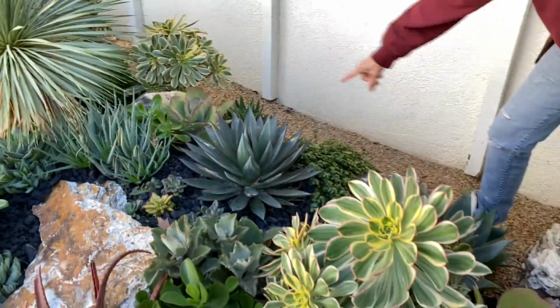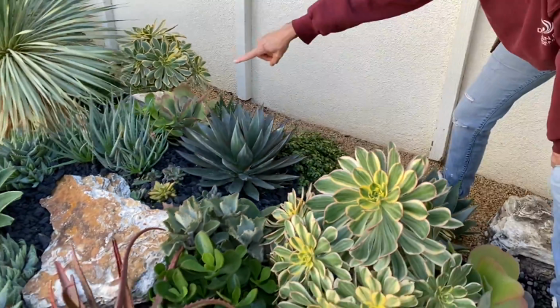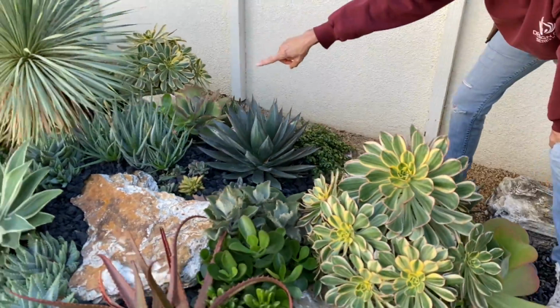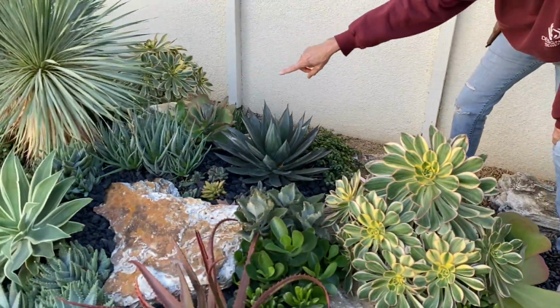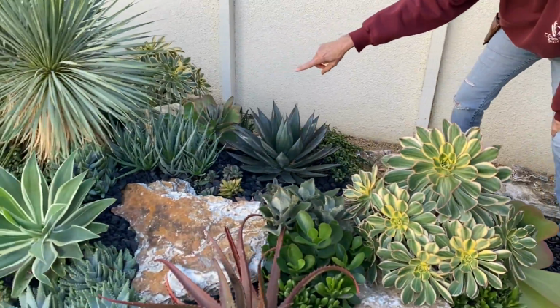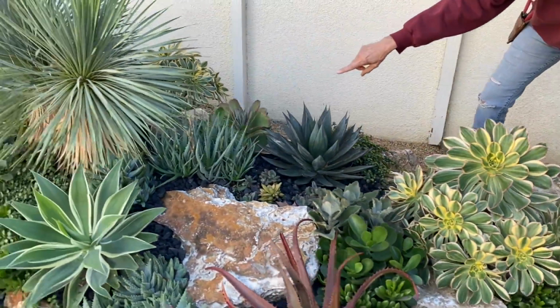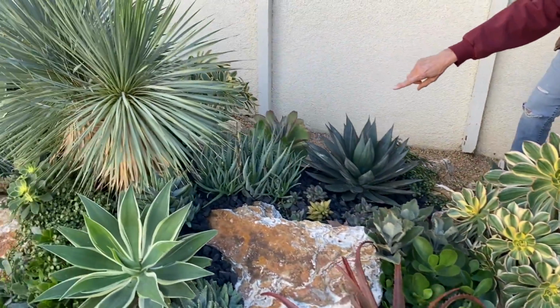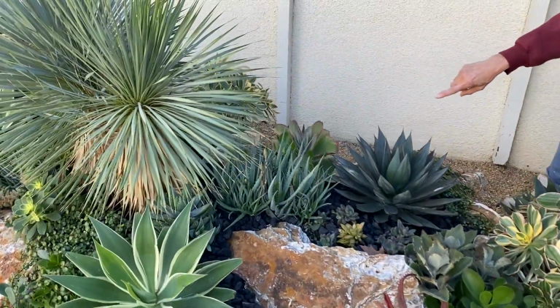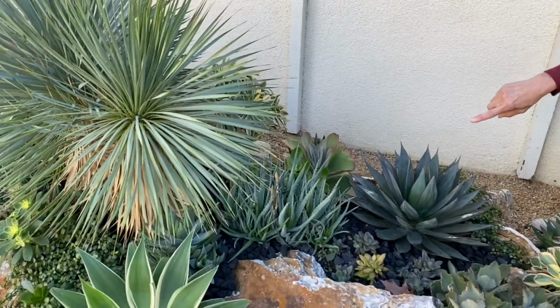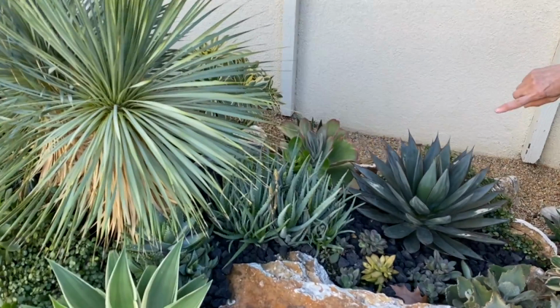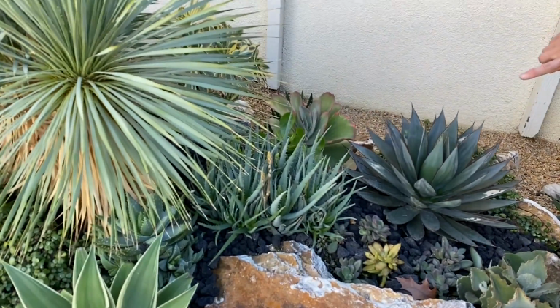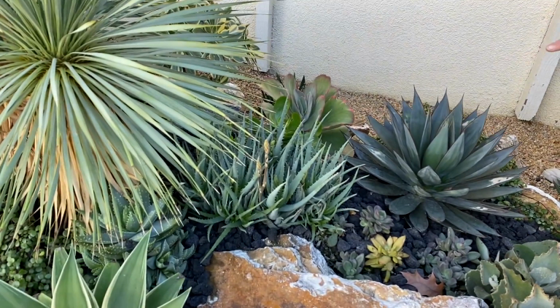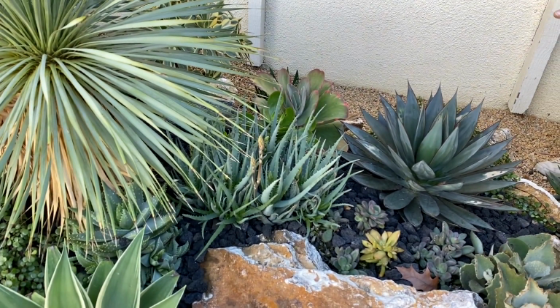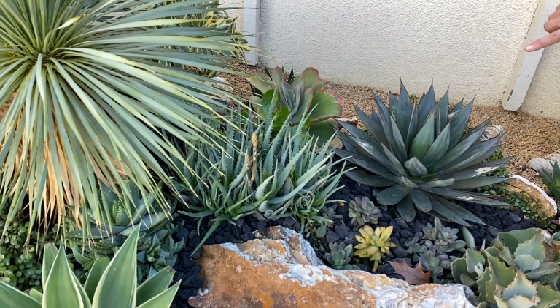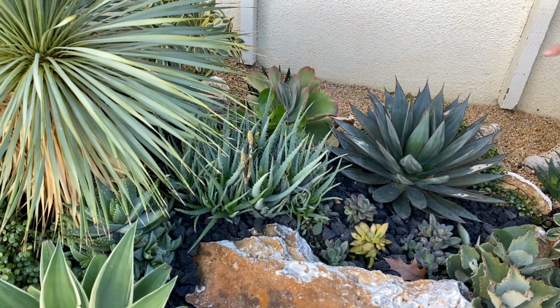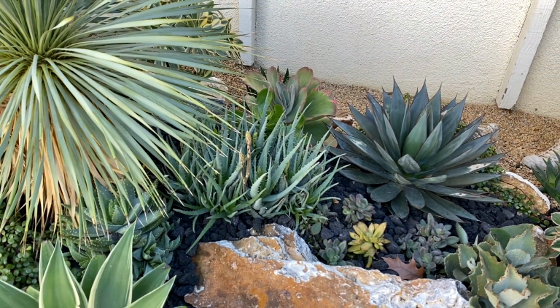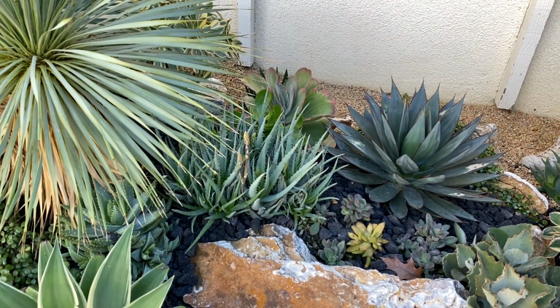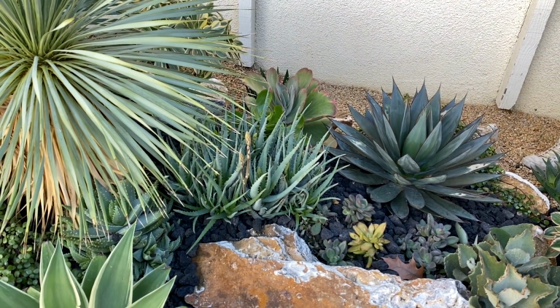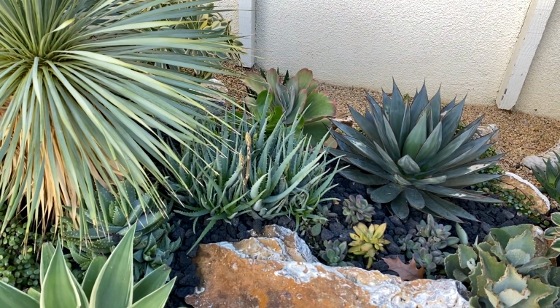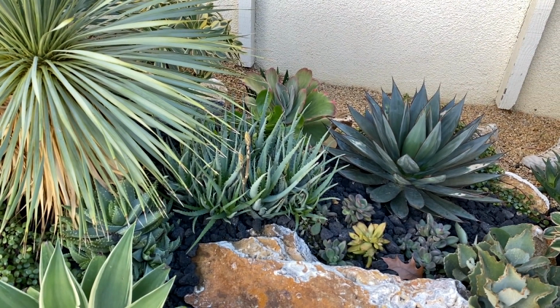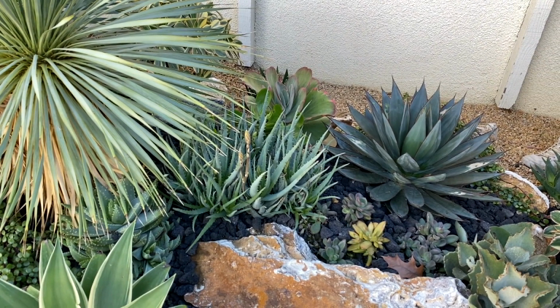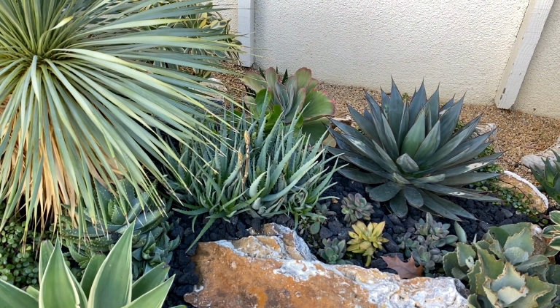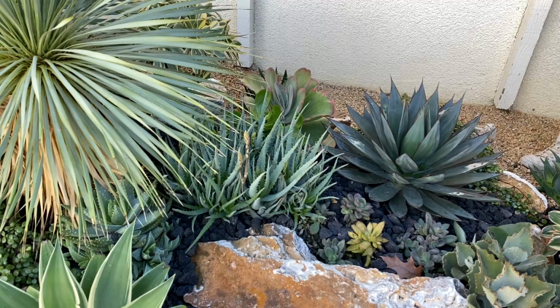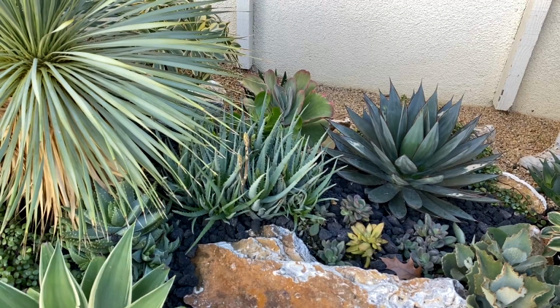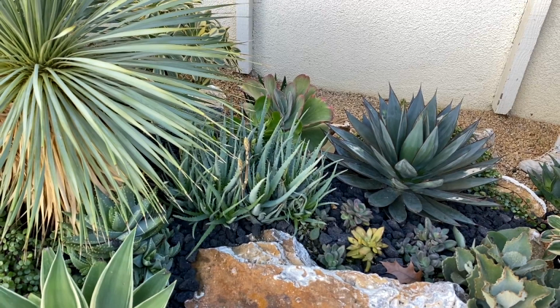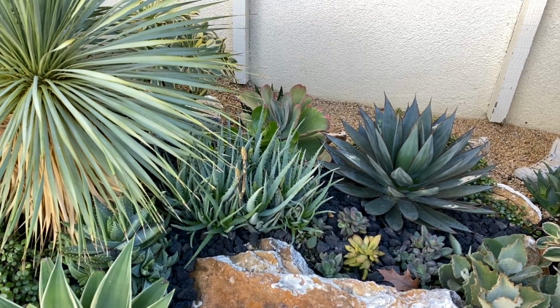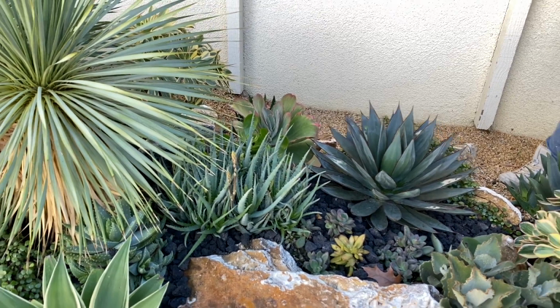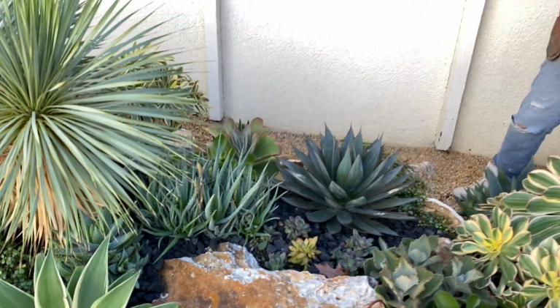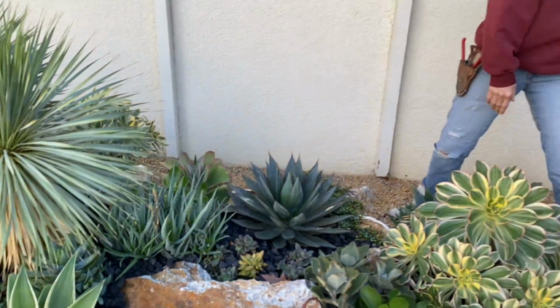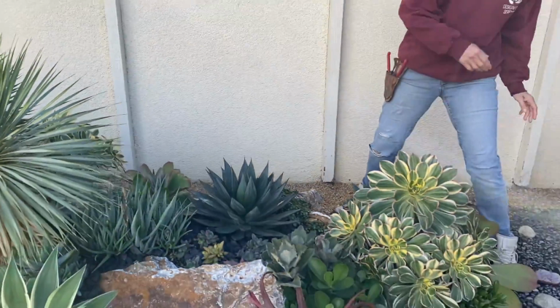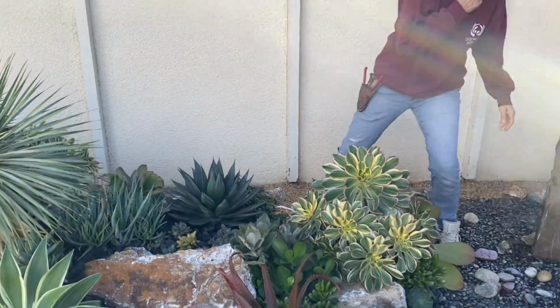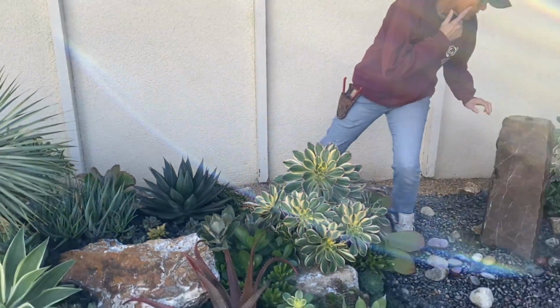Interestingly enough, the Aloe 'Blue Elf' up here in Claremont is just getting ready to bloom — it's just setting bud, whereas the ones down in San Diego are already done. That's pretty interesting.